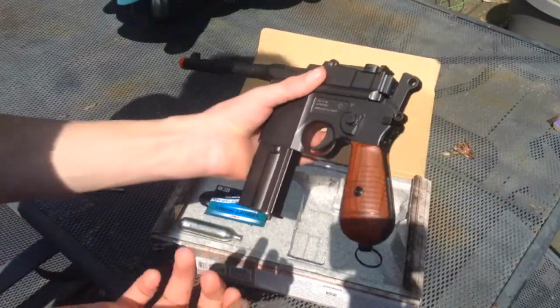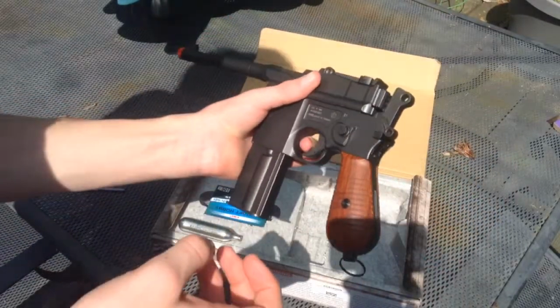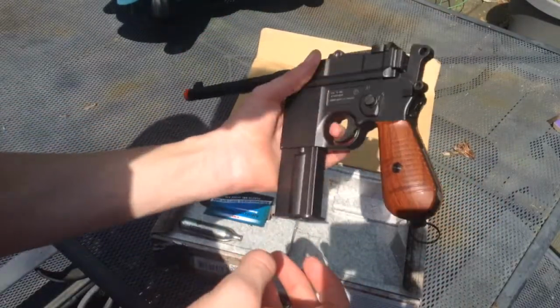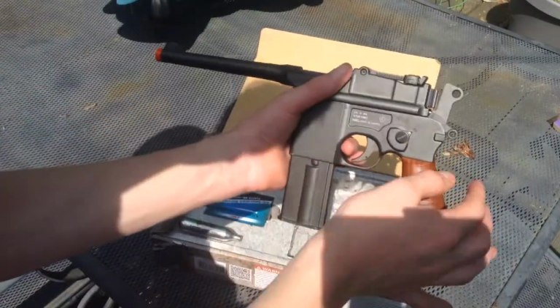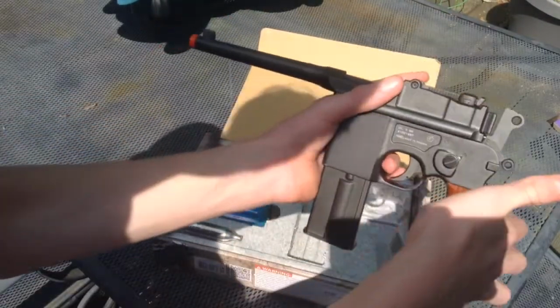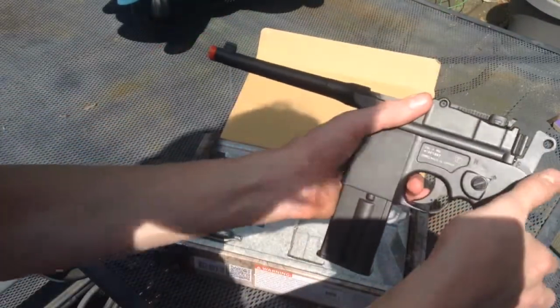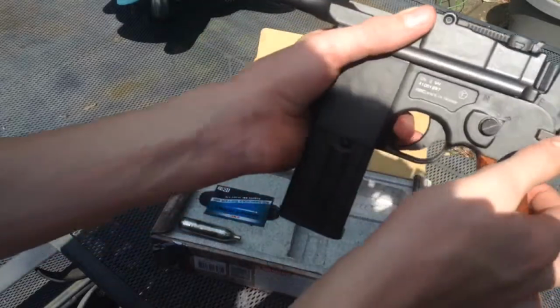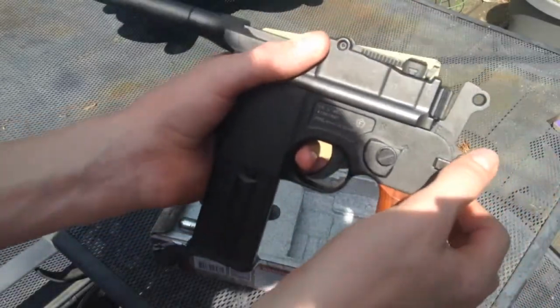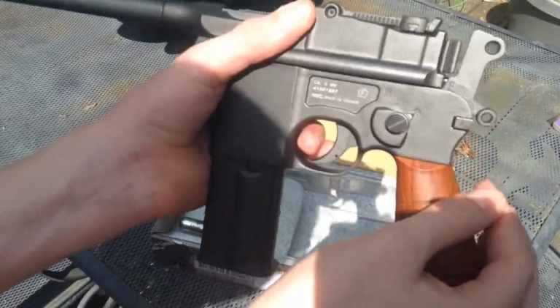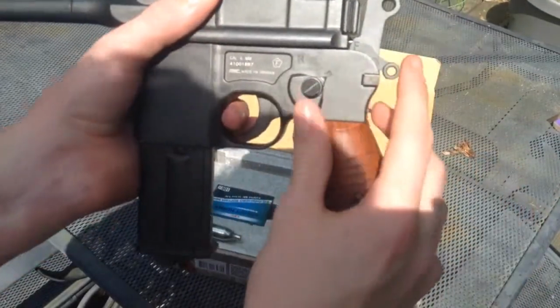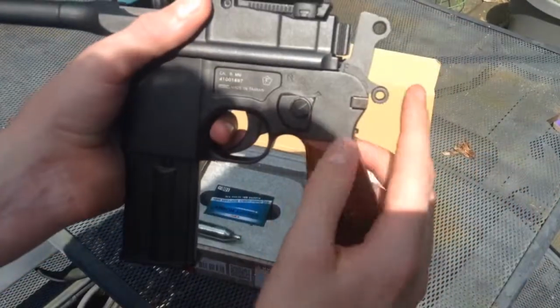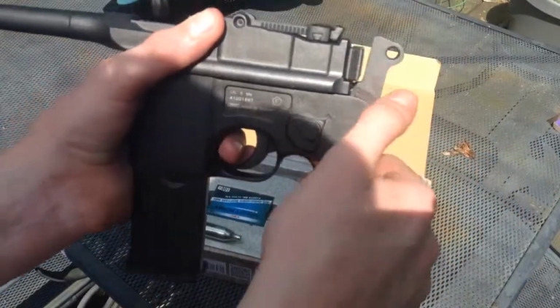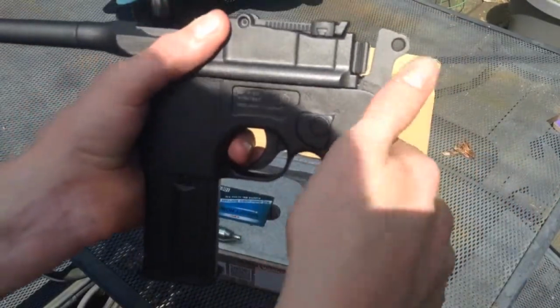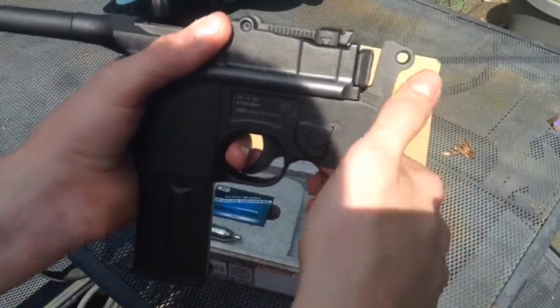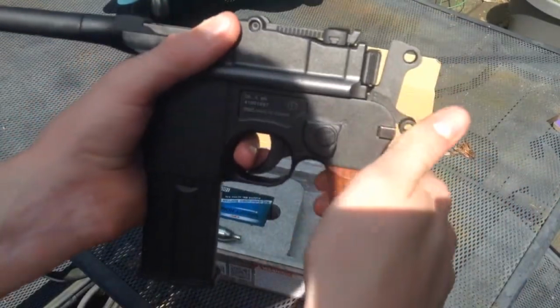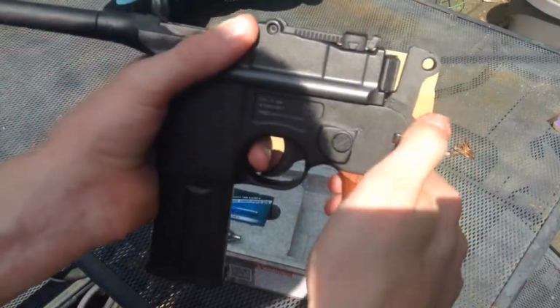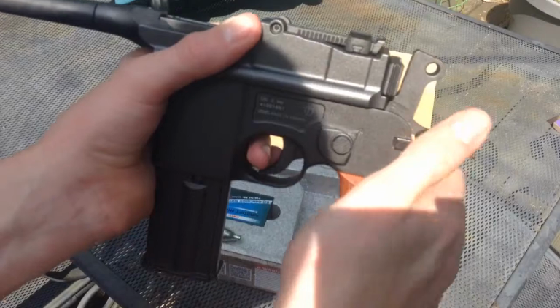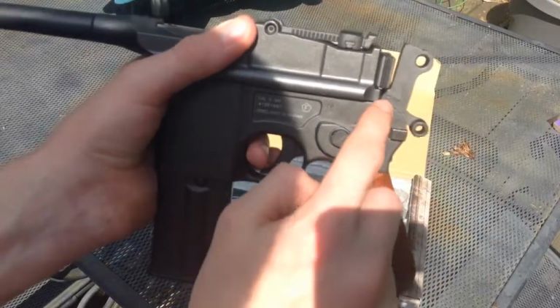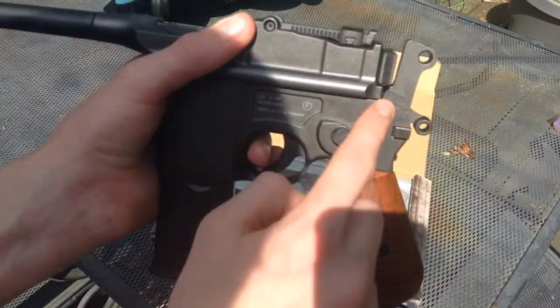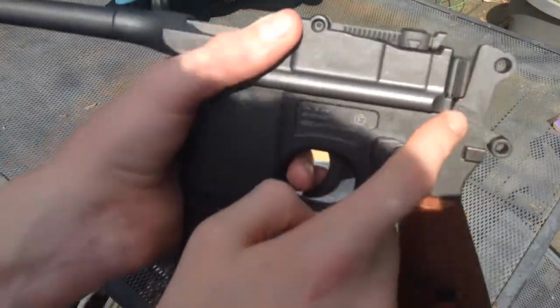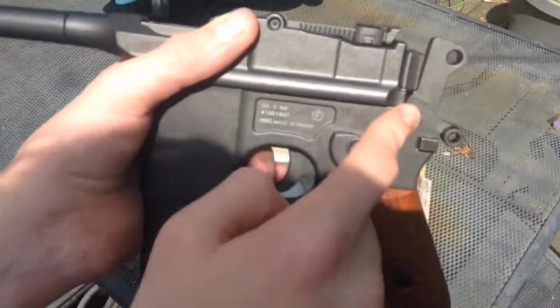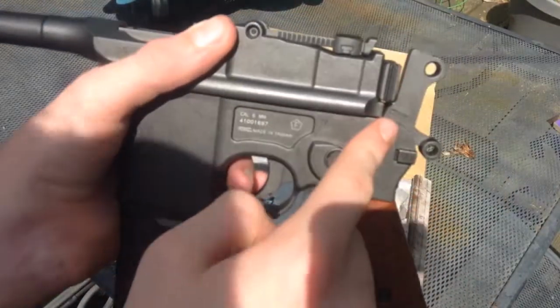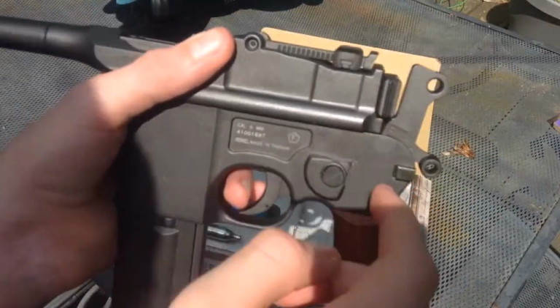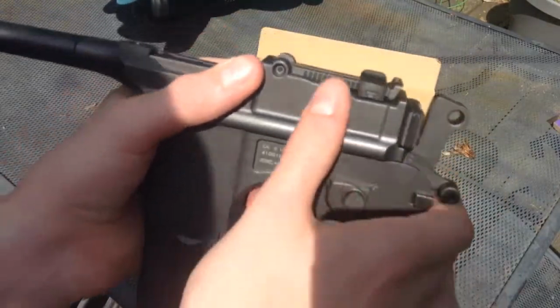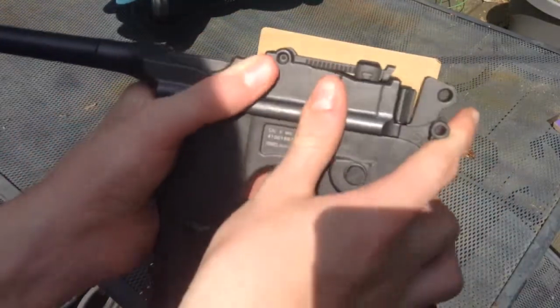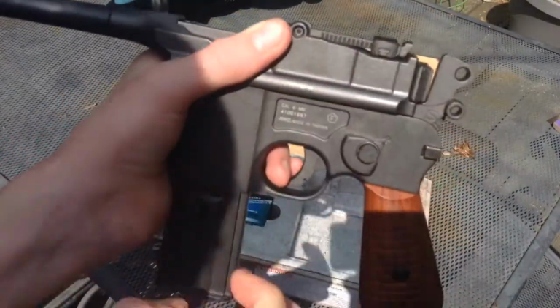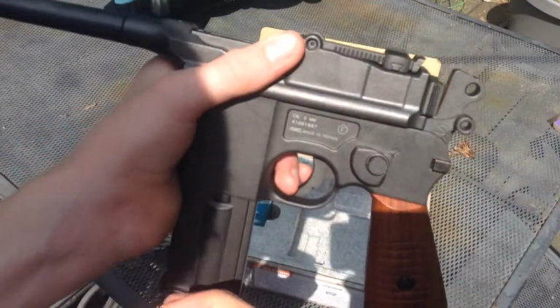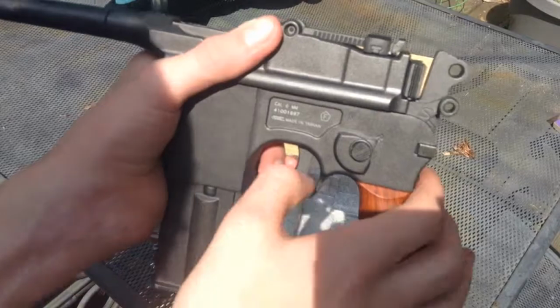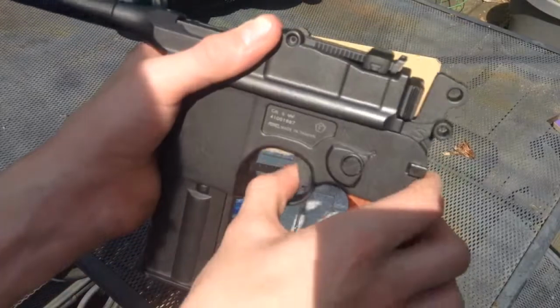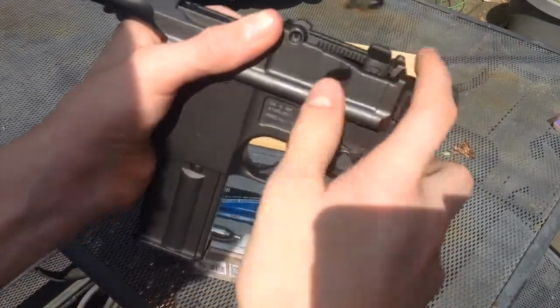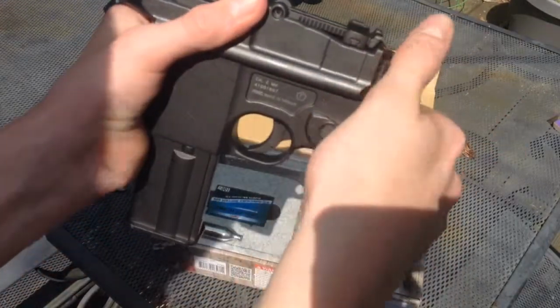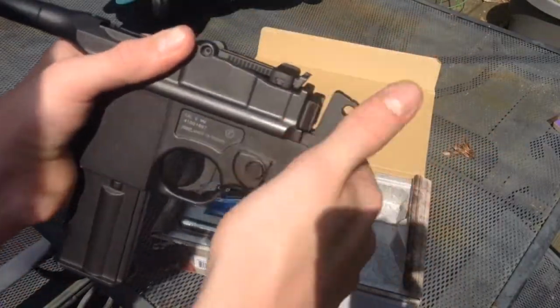Speaking of safeties, the safety is this little switch here. It is down for fire — if you guys can see there's an F there — up for safe, and that means you can't pull back the hammer.